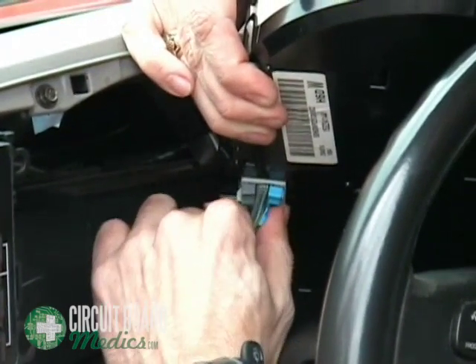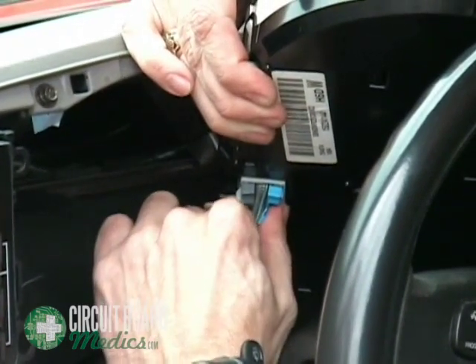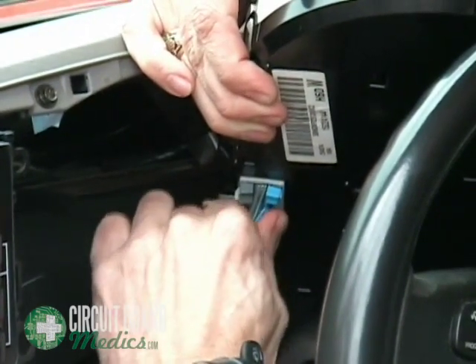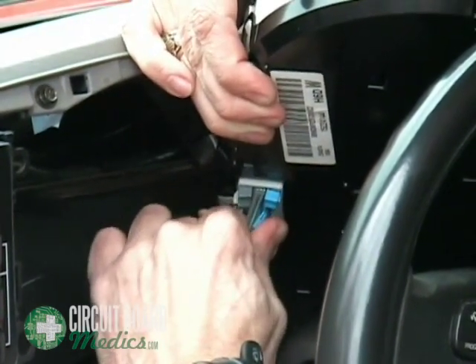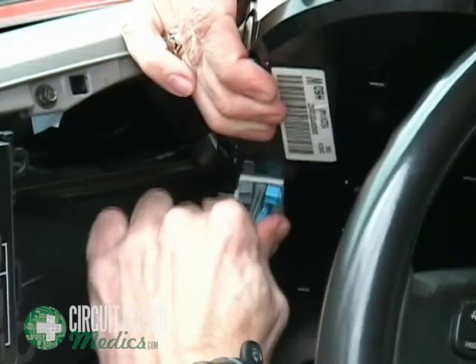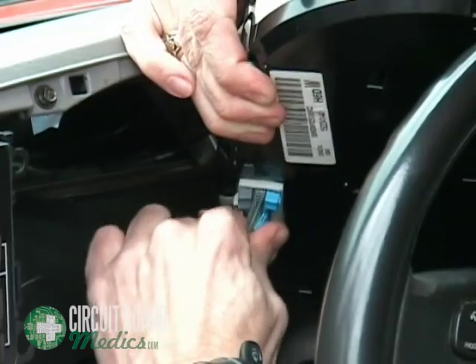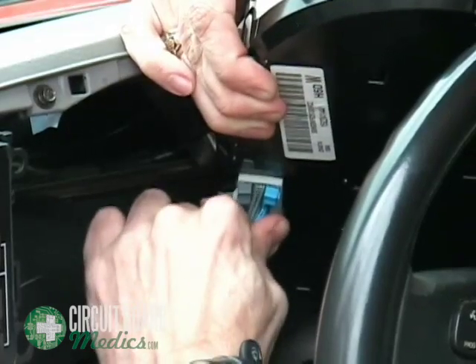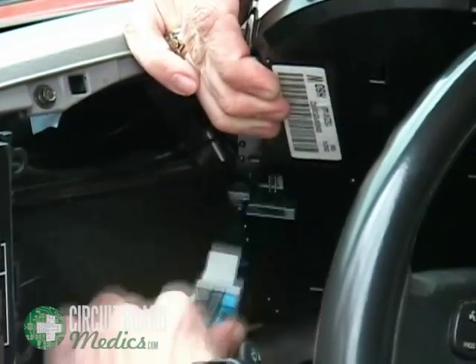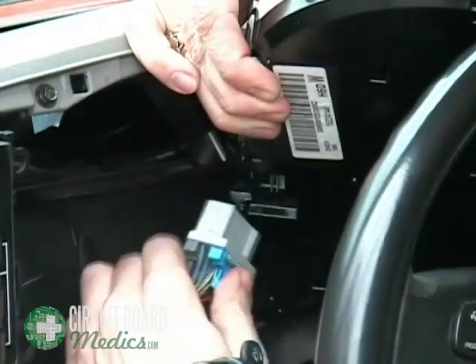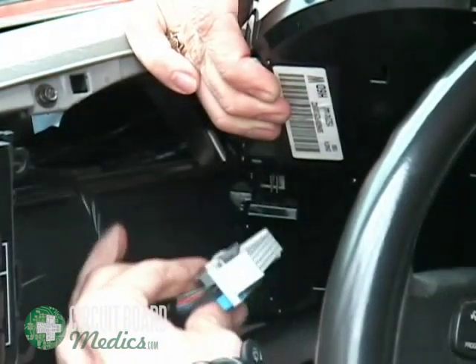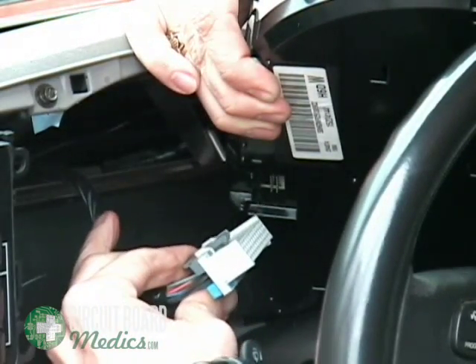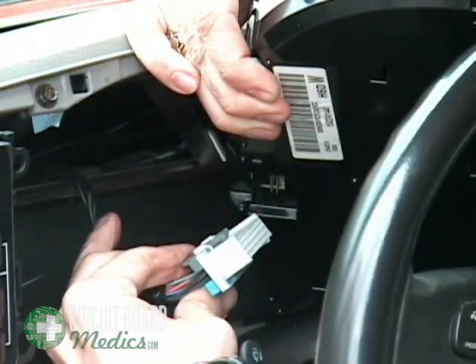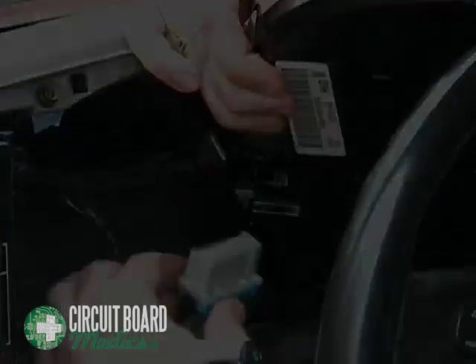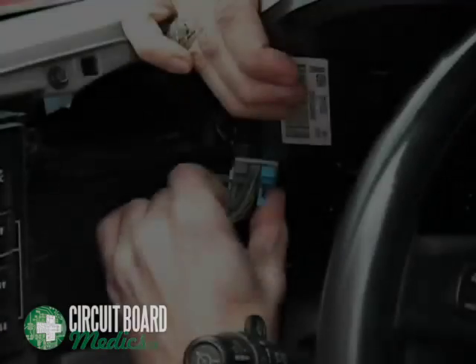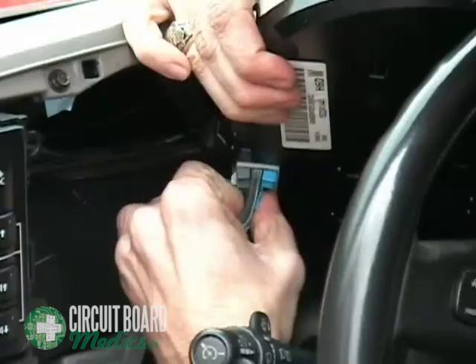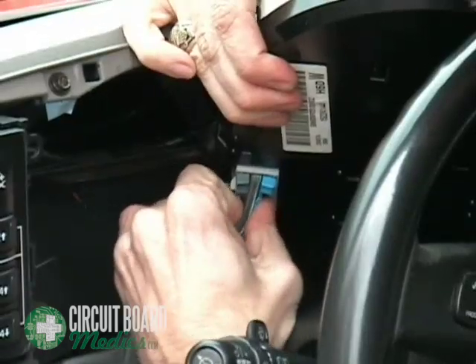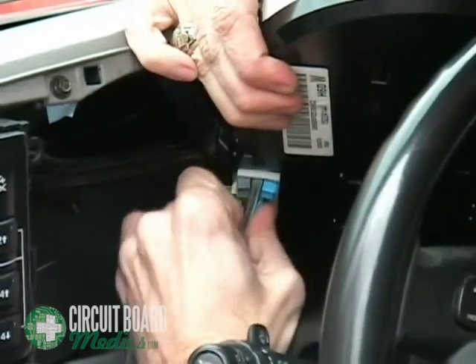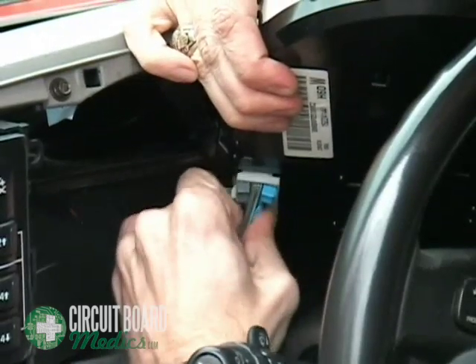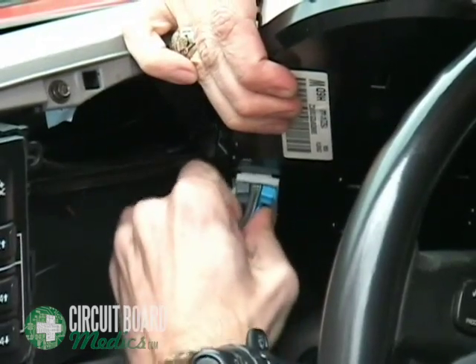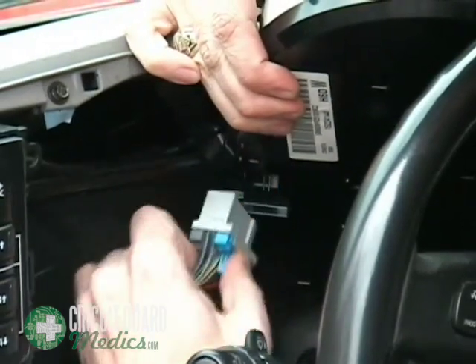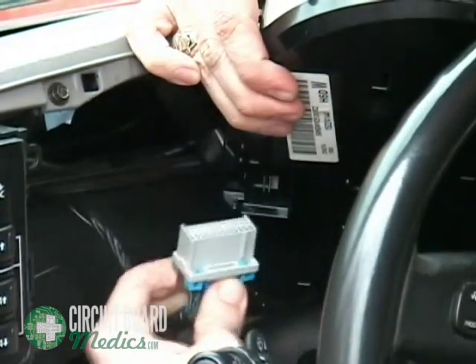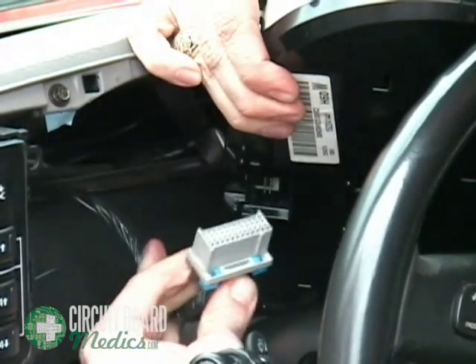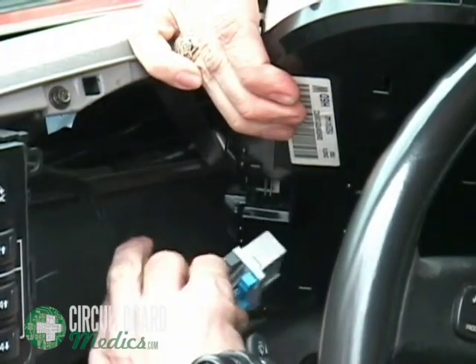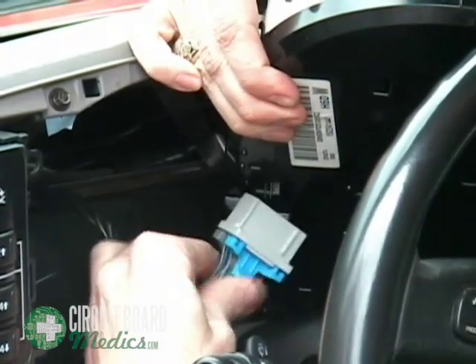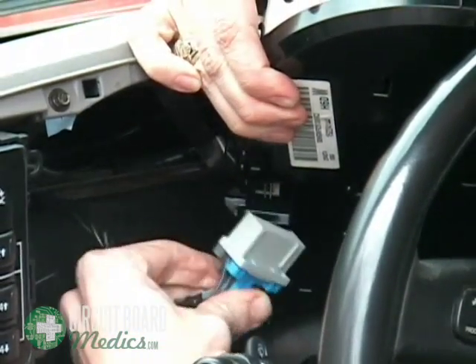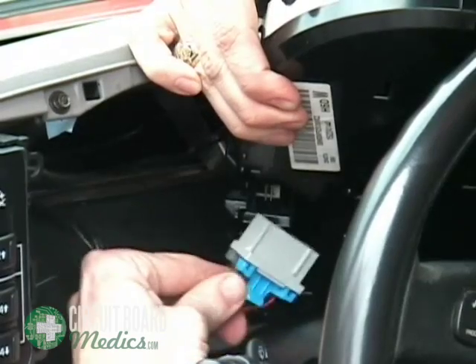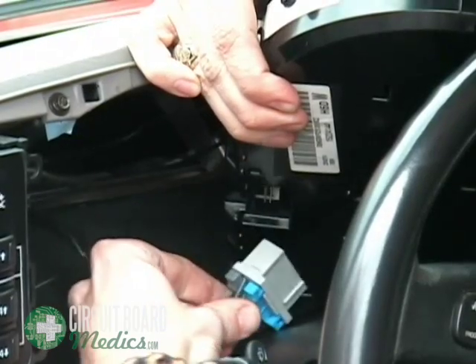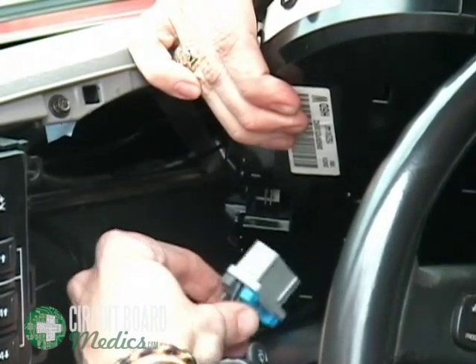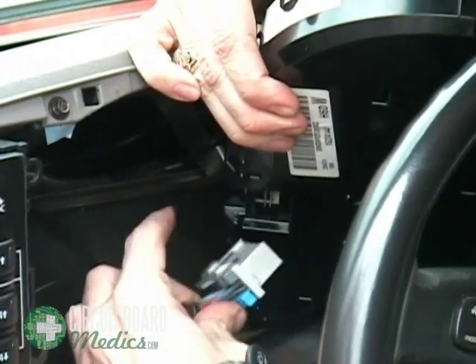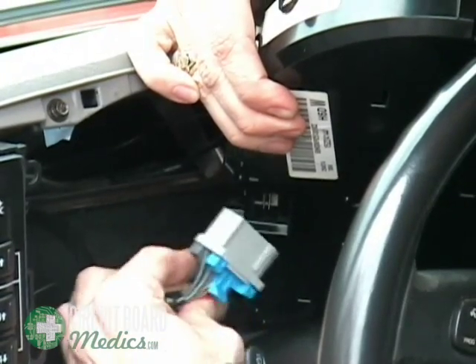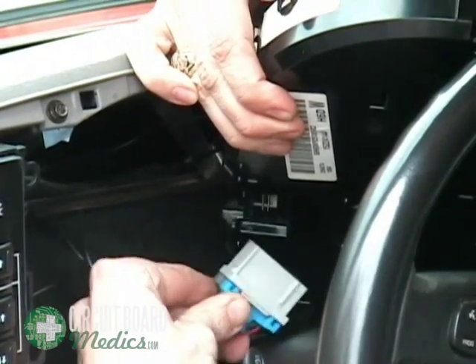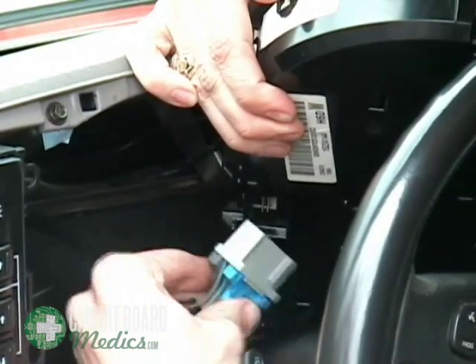Press the two tabs together to release the clip and unplug the harness. You will probably have to work the harness back and forth as you can see in the video. If you cannot seem to get it to release, sometimes it helps to press it all the way back in and start over.